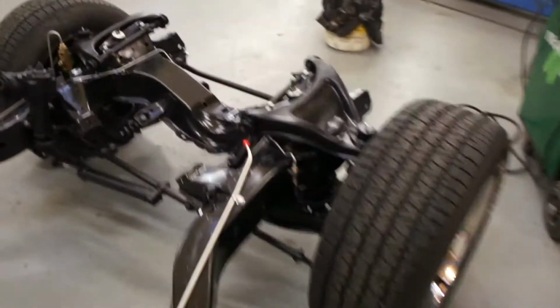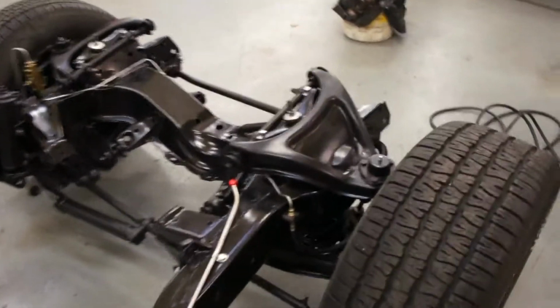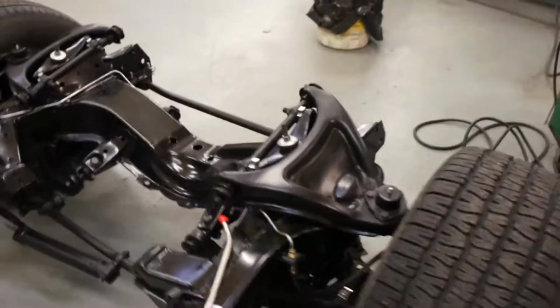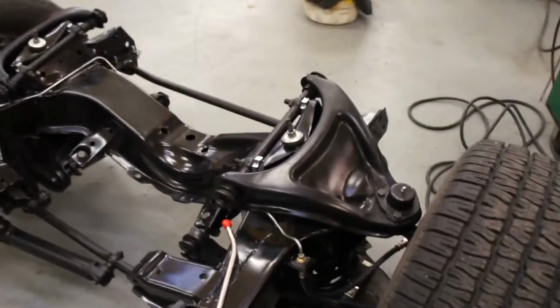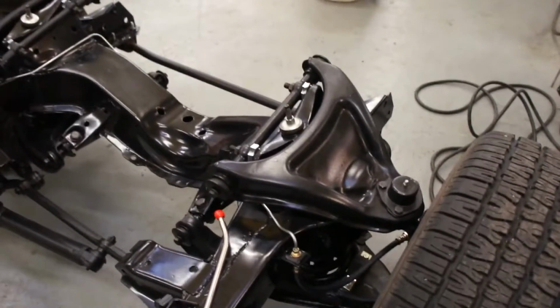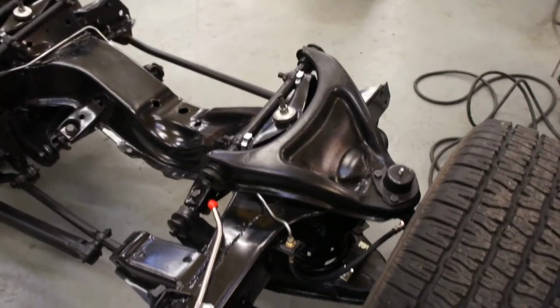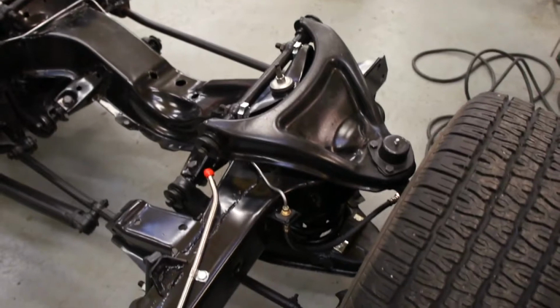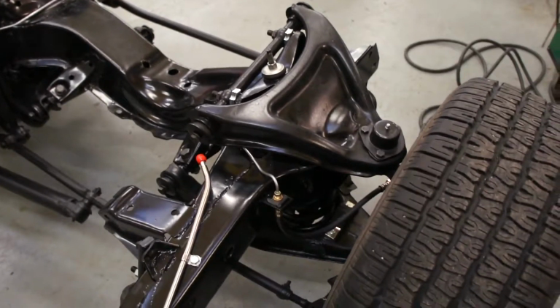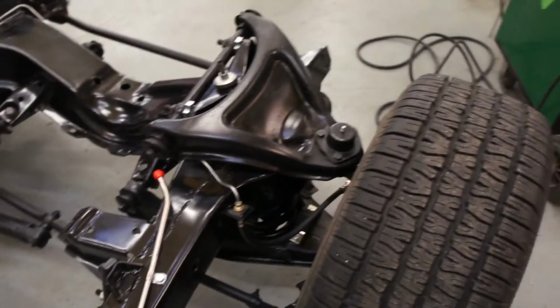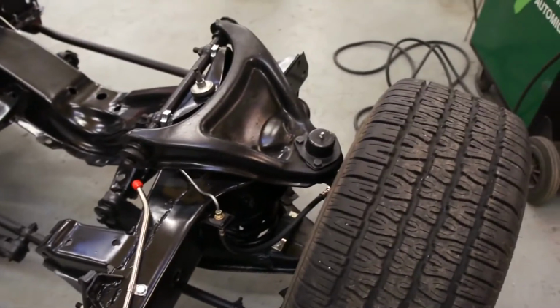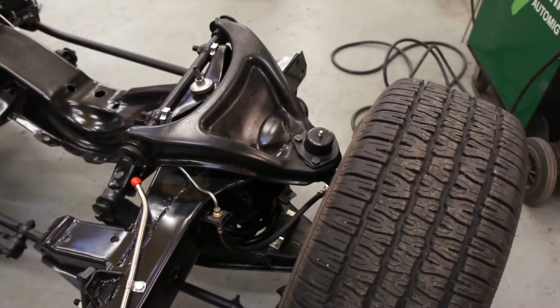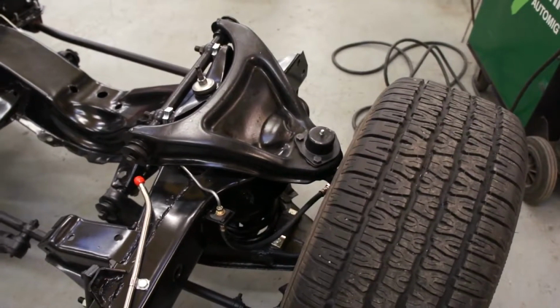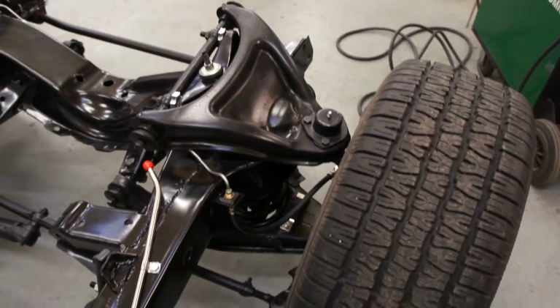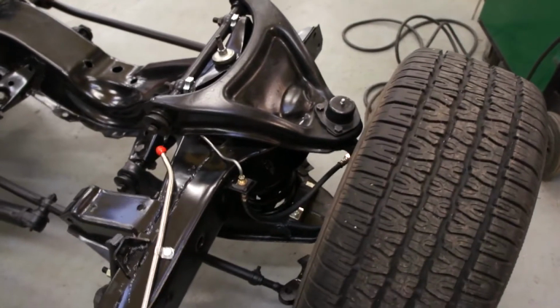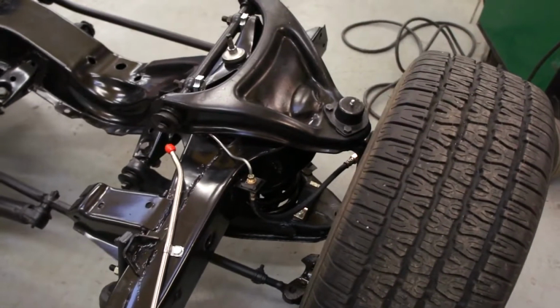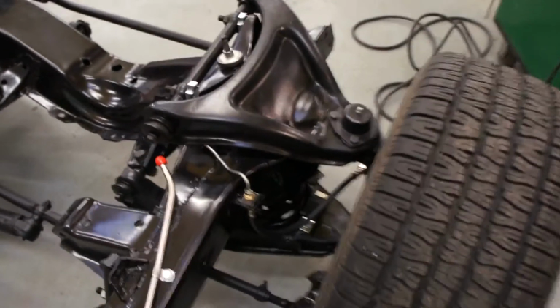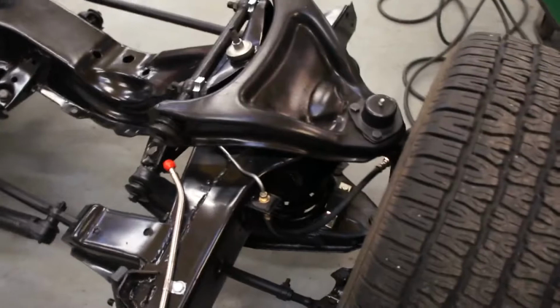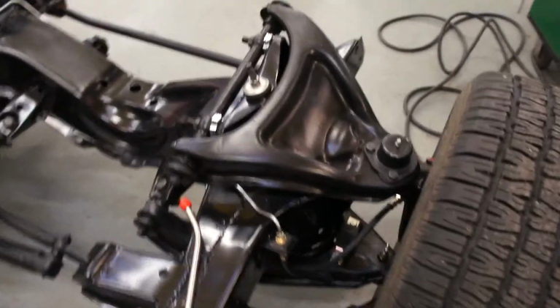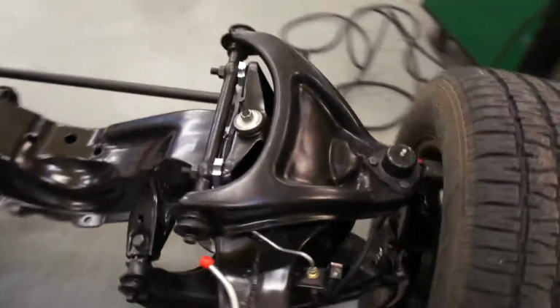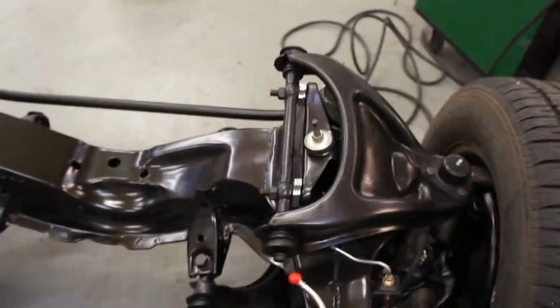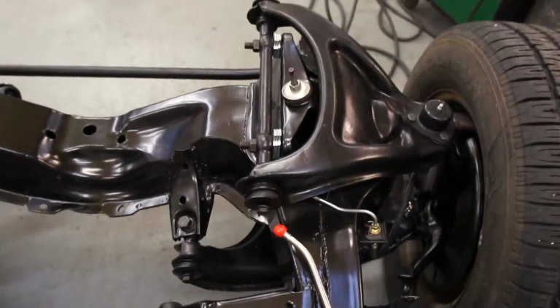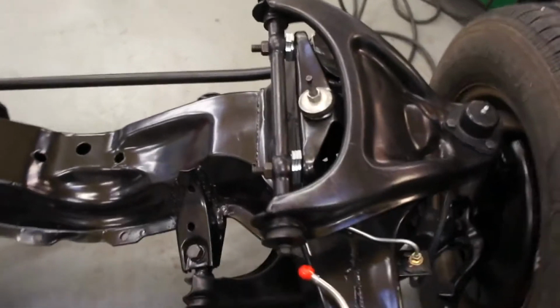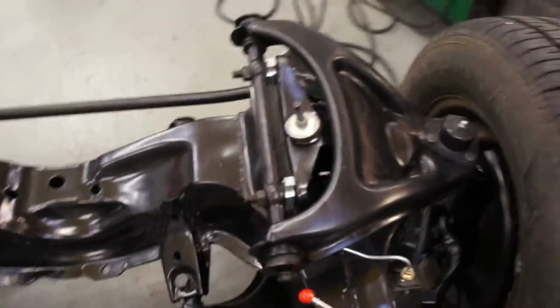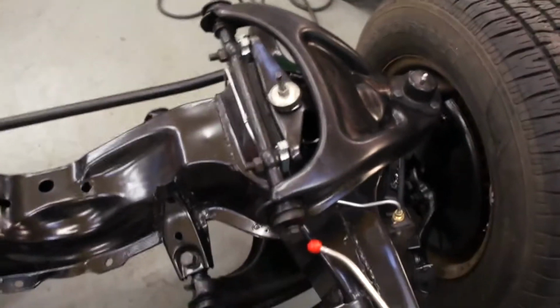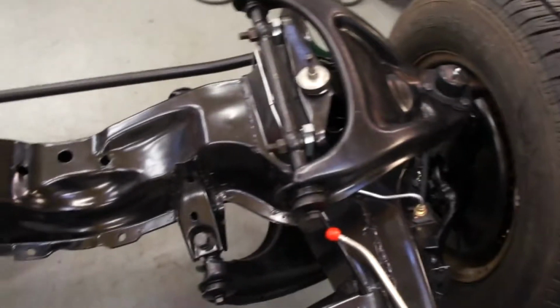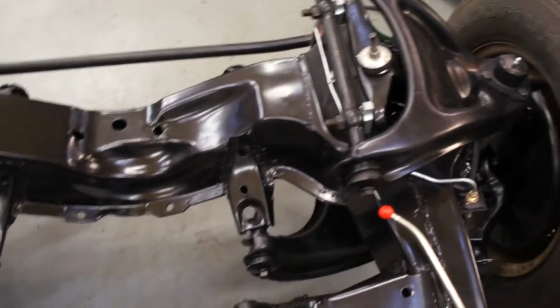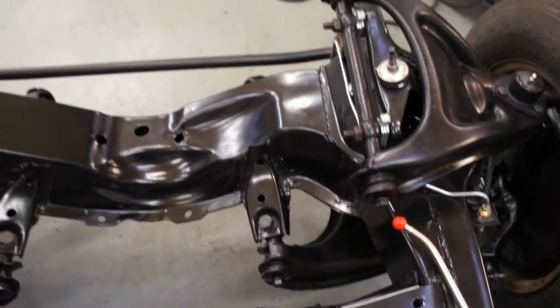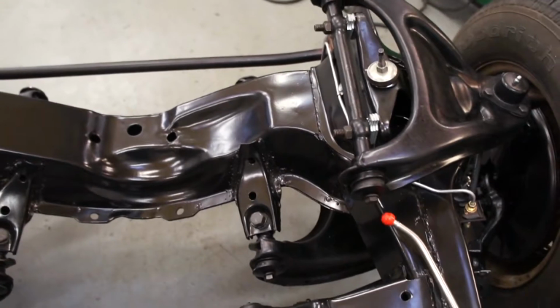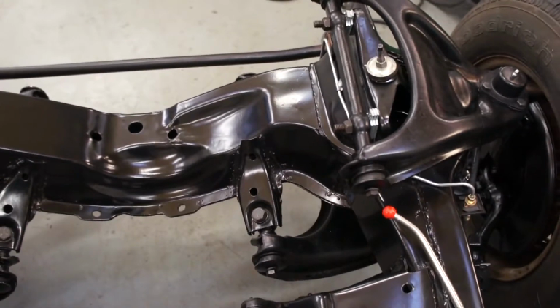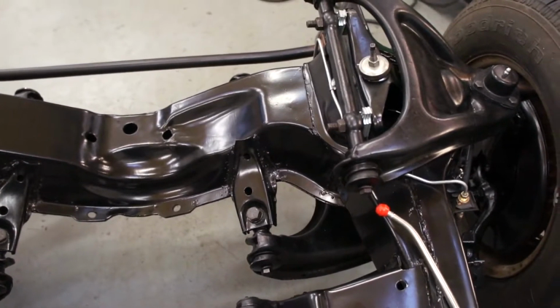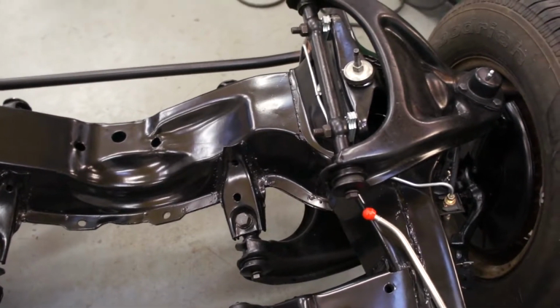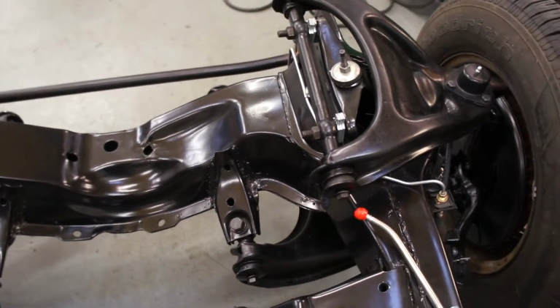We've done new upper and lower A-arm bushes, new ball joints upper and lower, new rubber bump stops, new A-arm shim kits, and new bolt kits for all the A-arms. They were all very, very ropey.